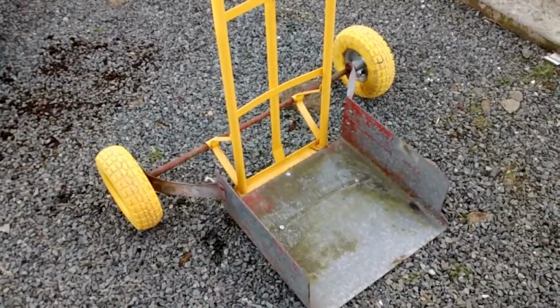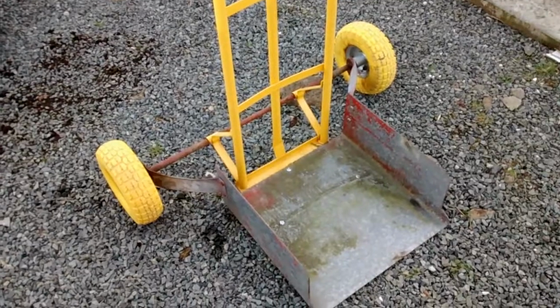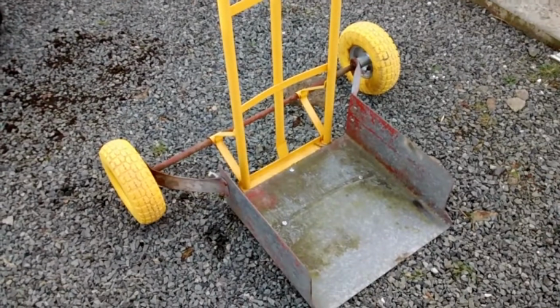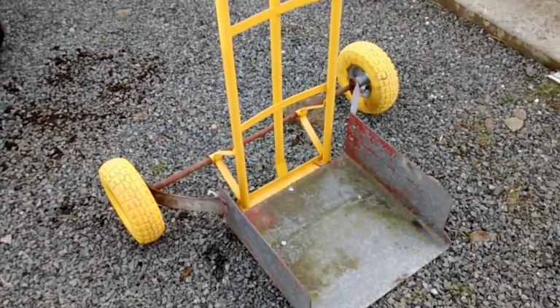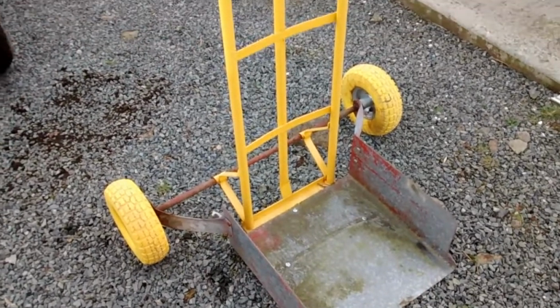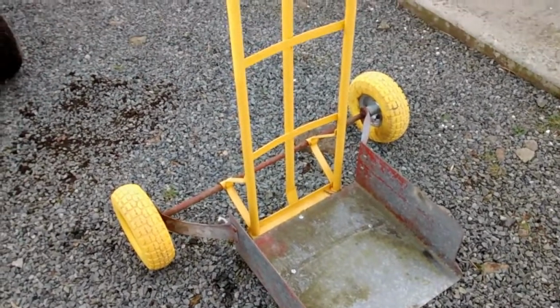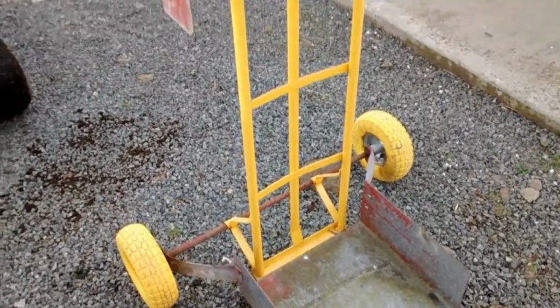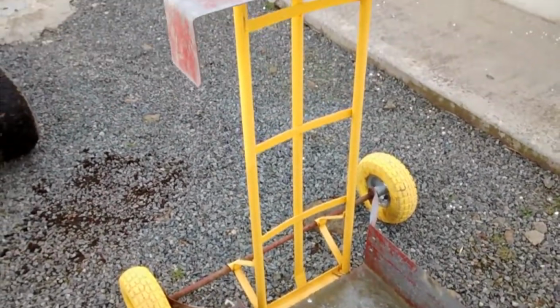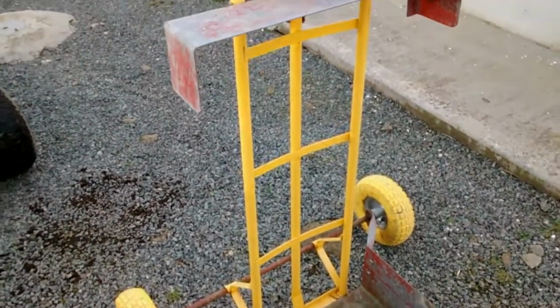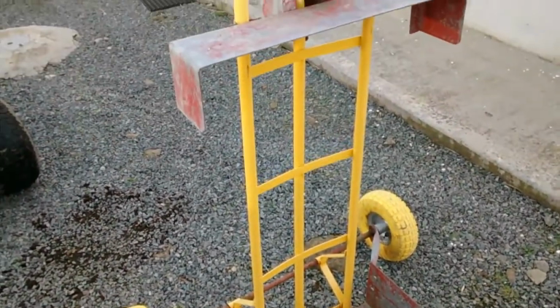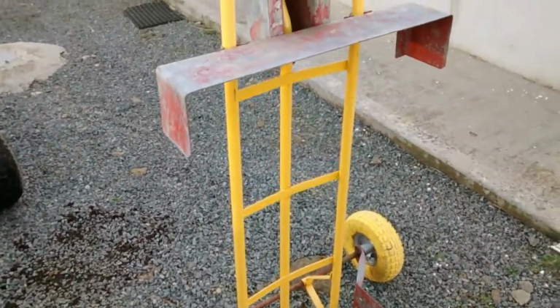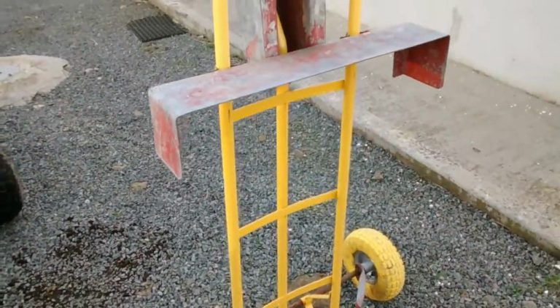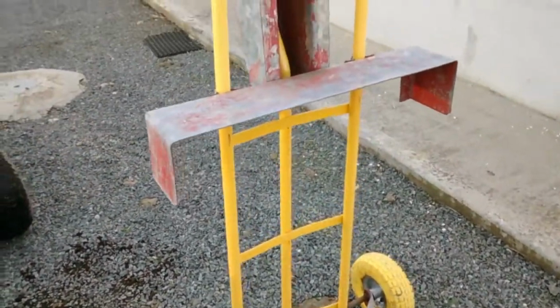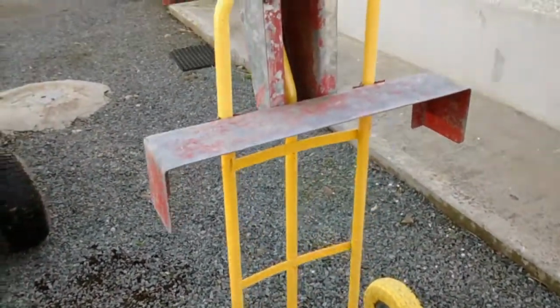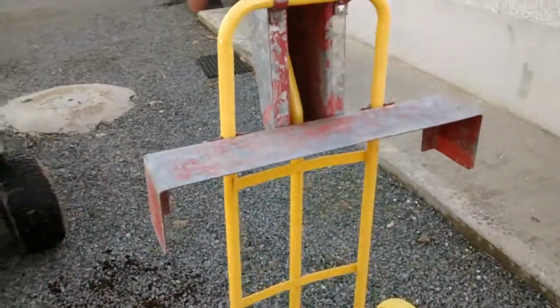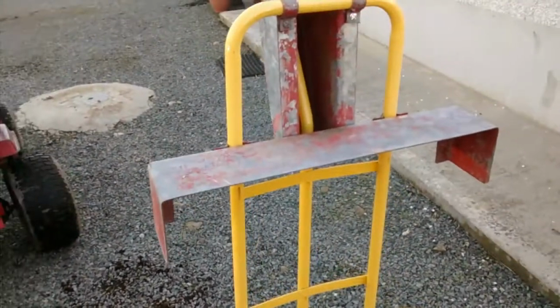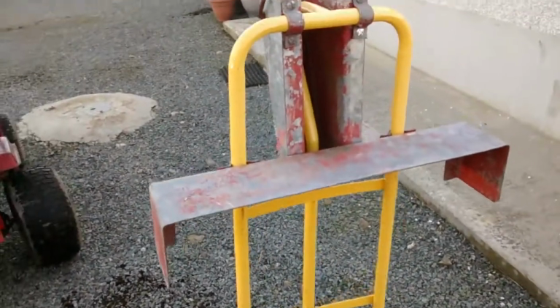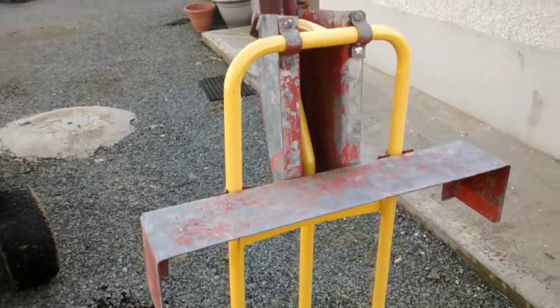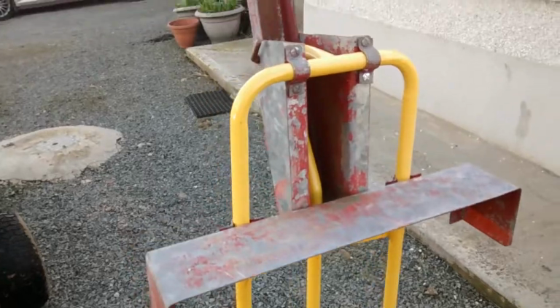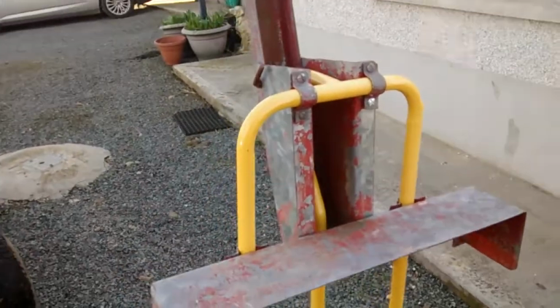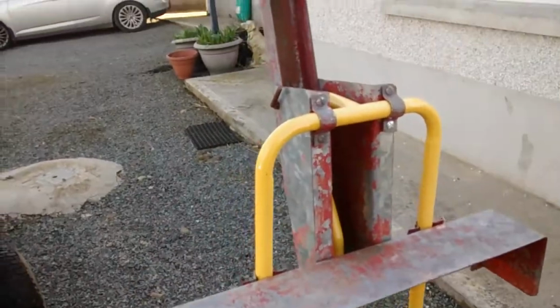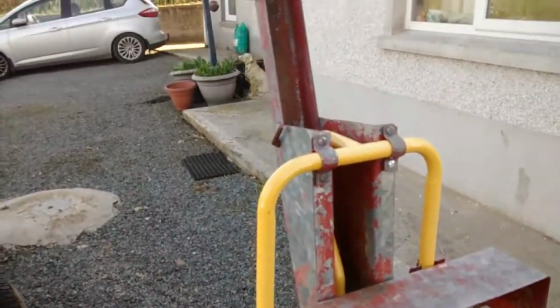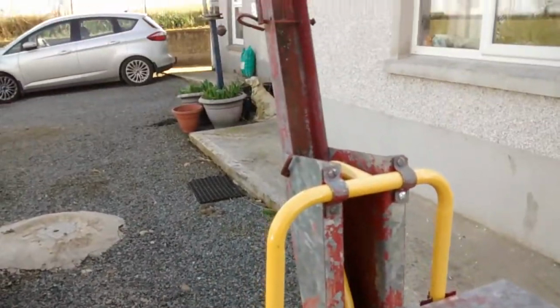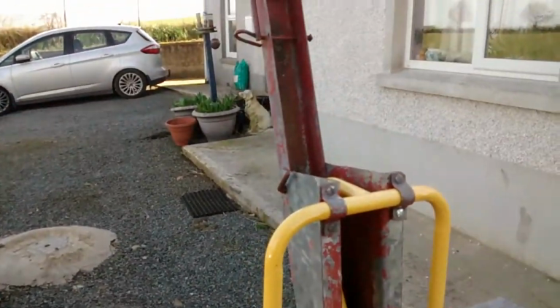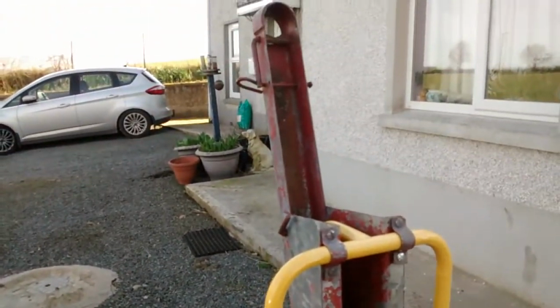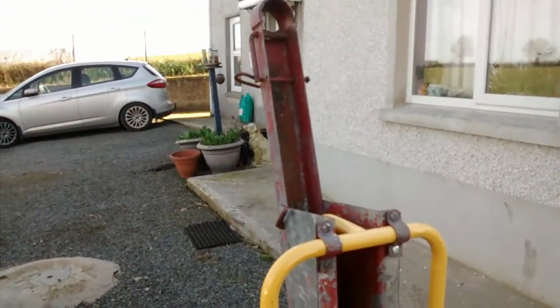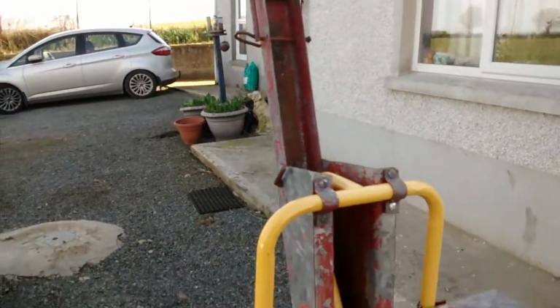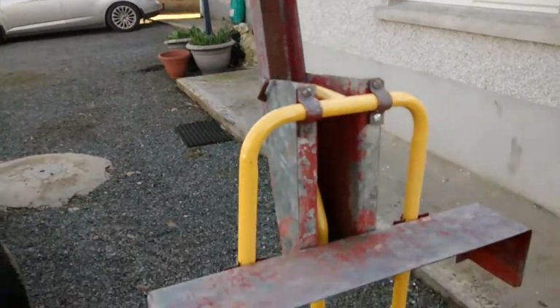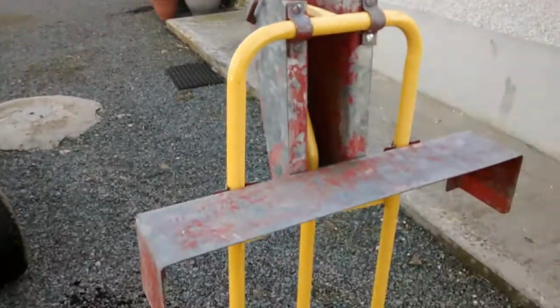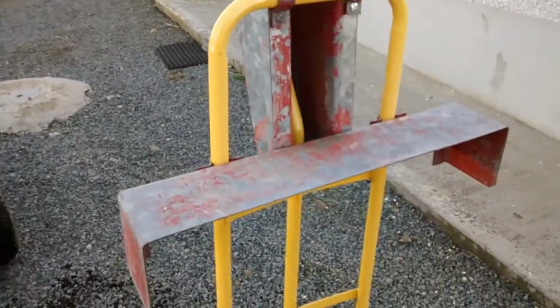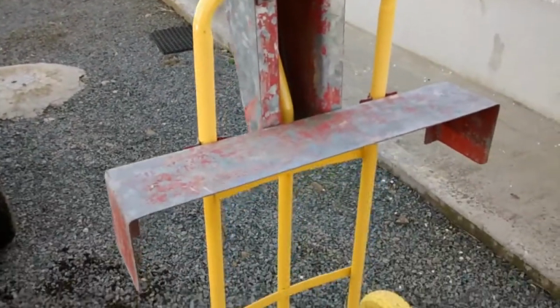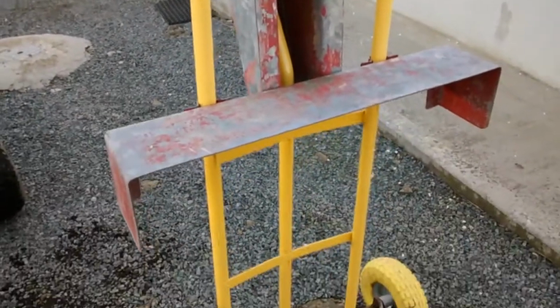This is our bin trailer. It's used for taking the bin to the end of the lane and it was made by my father.